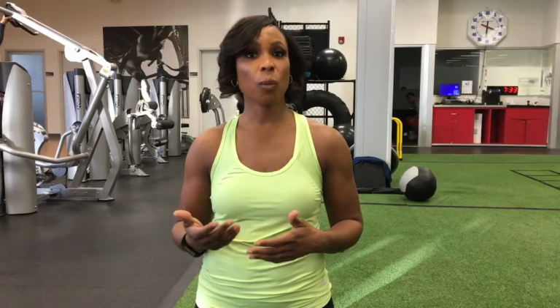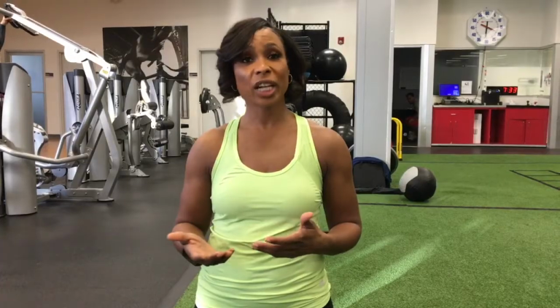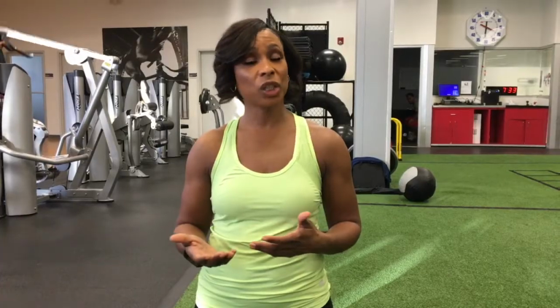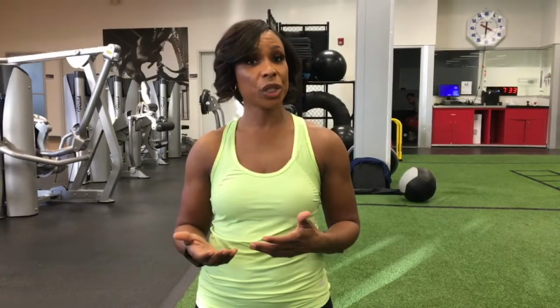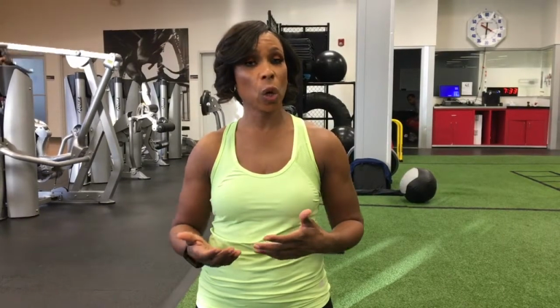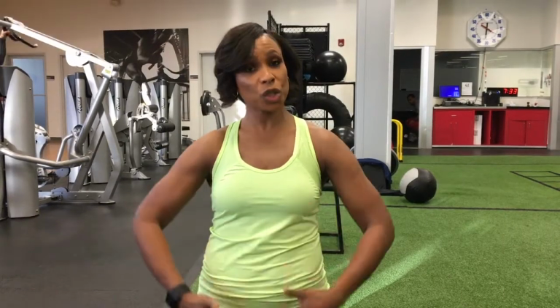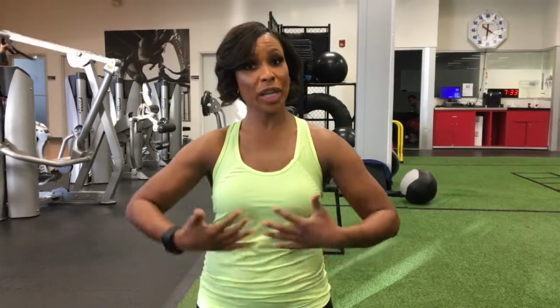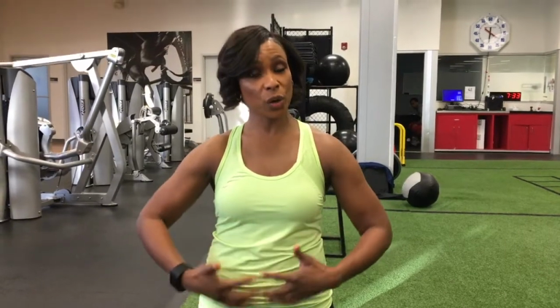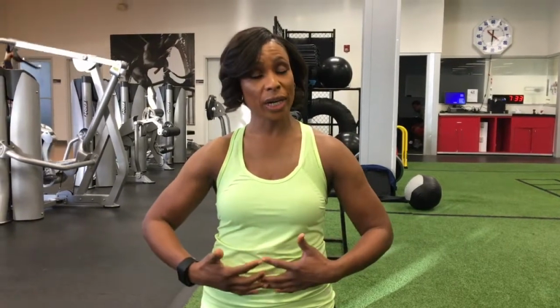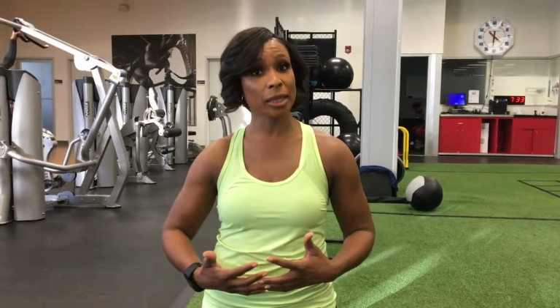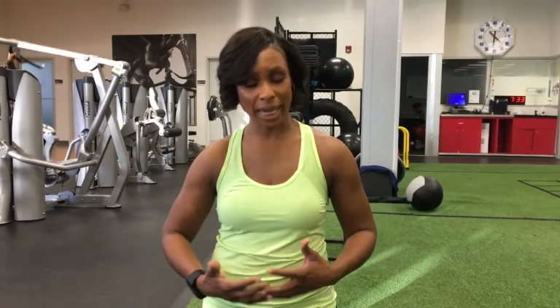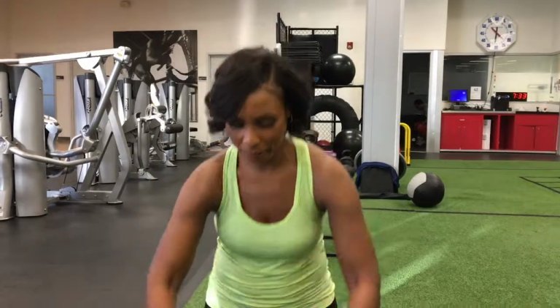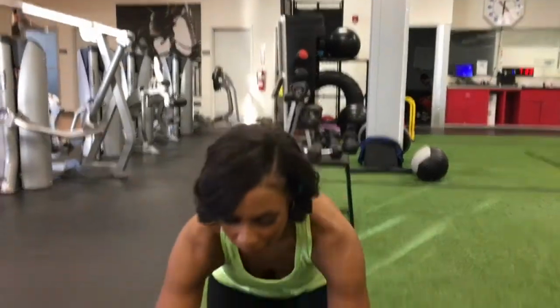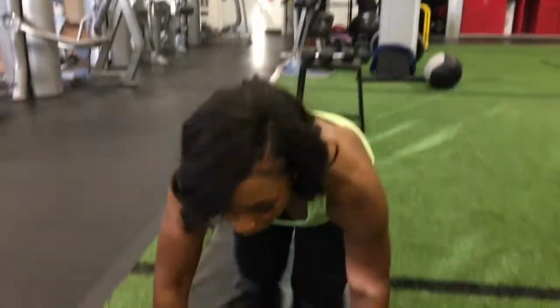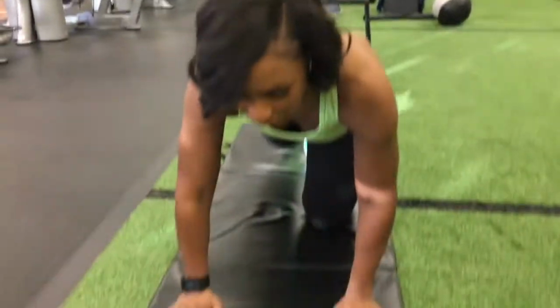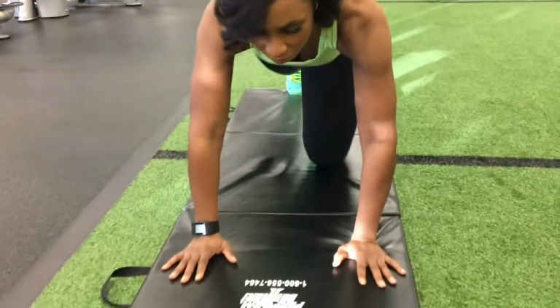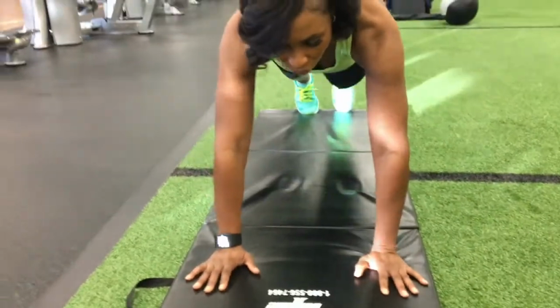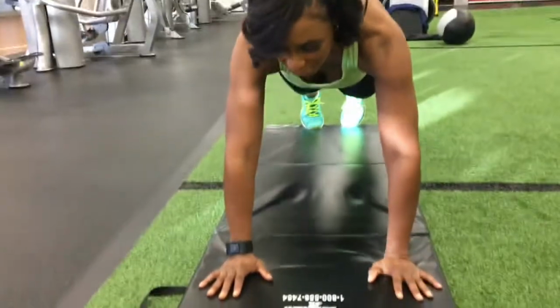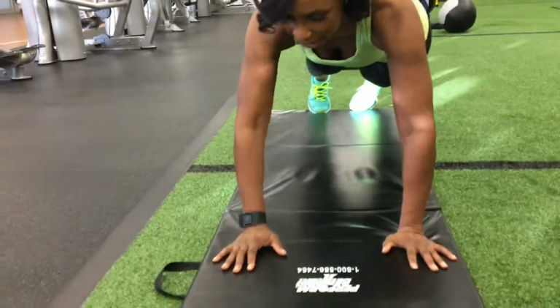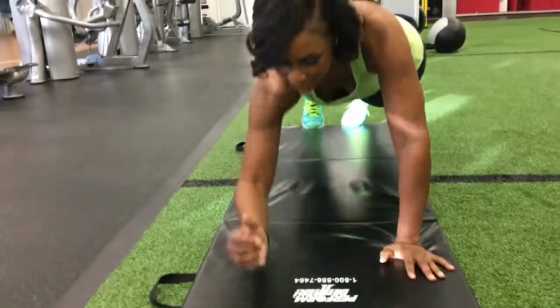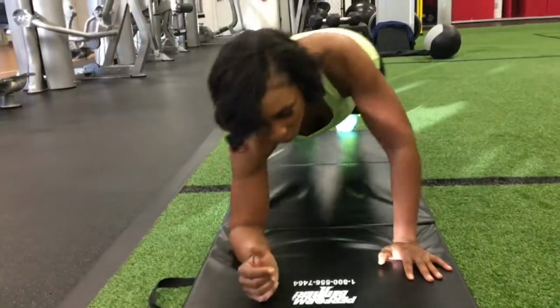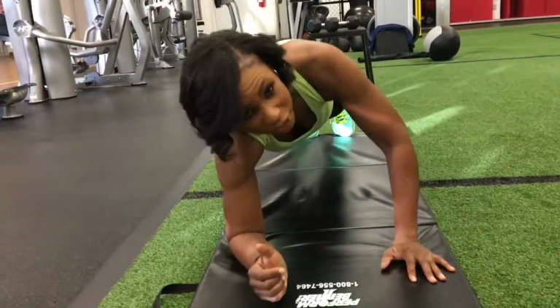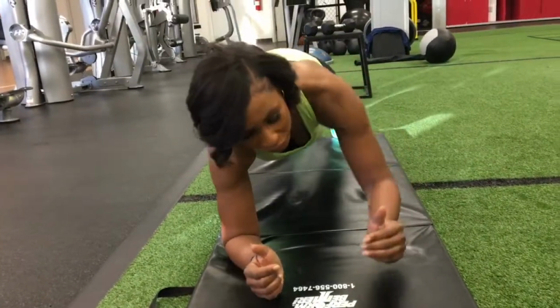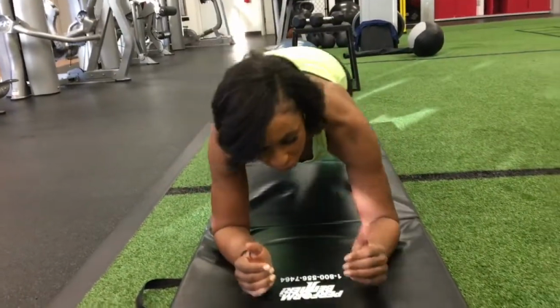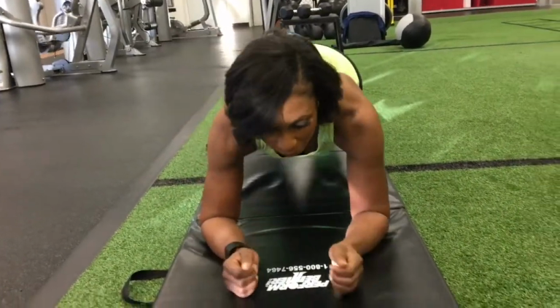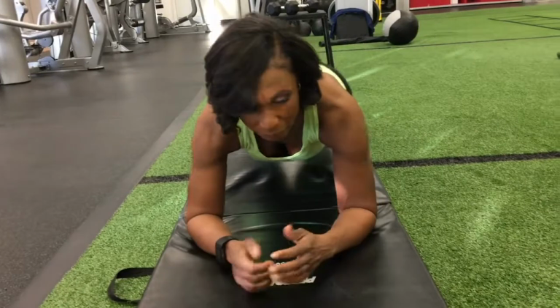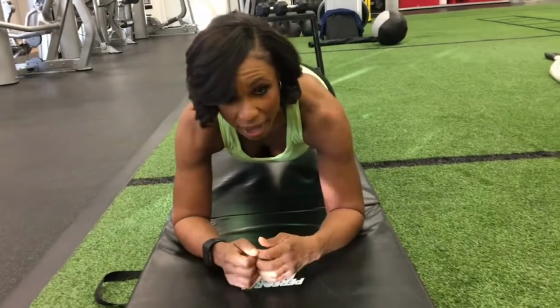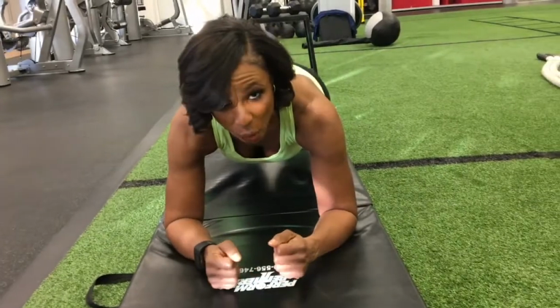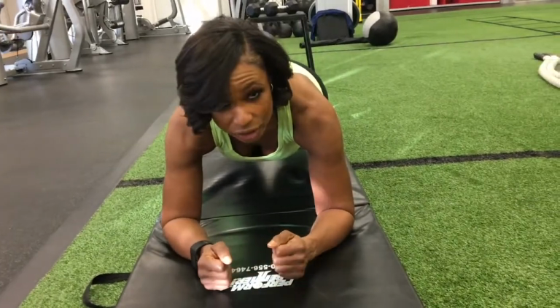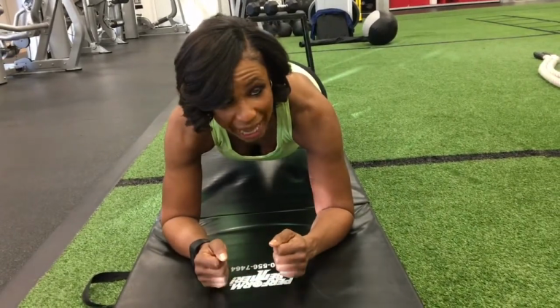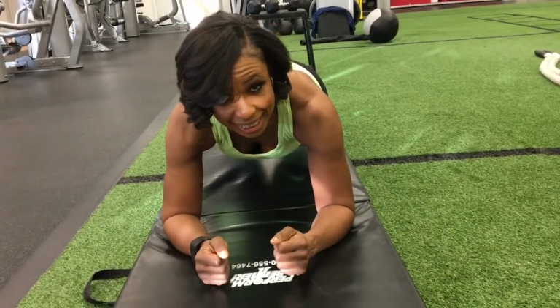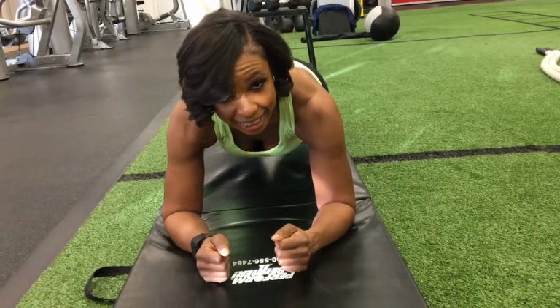One of the exercises you can do at home to strengthen your core is a plank. You can get on your knees, or you can do it on your toes, and hold this for a count of 10 seconds.